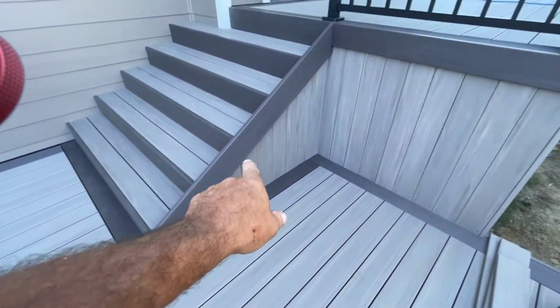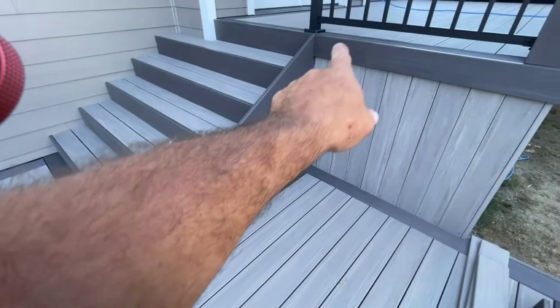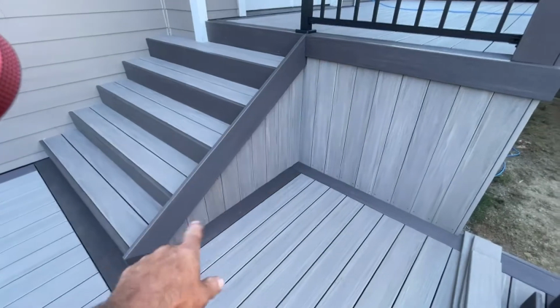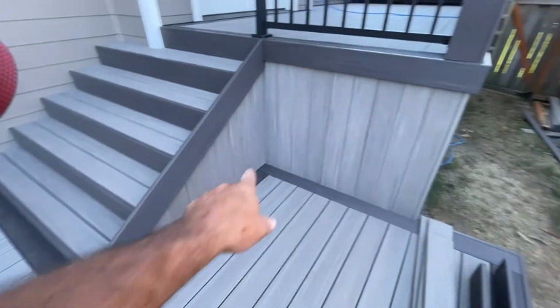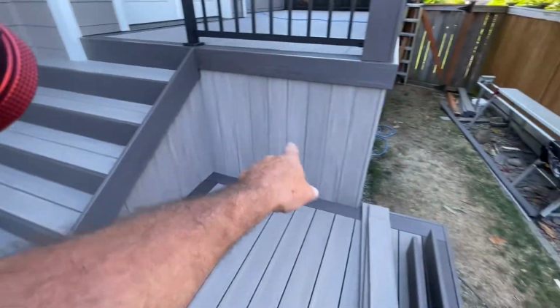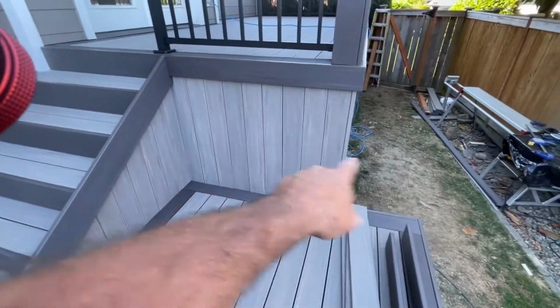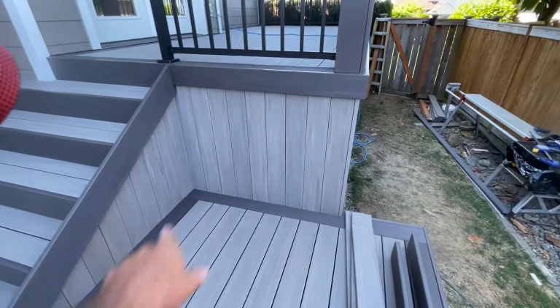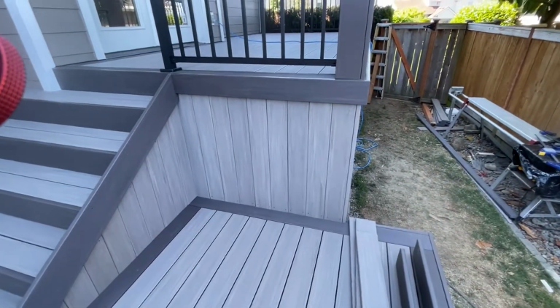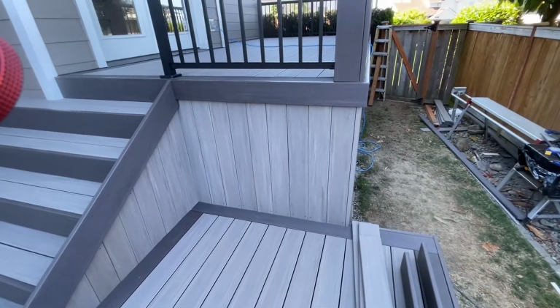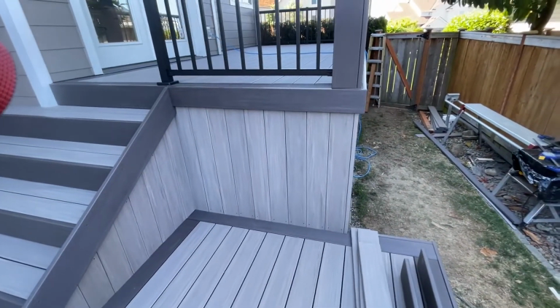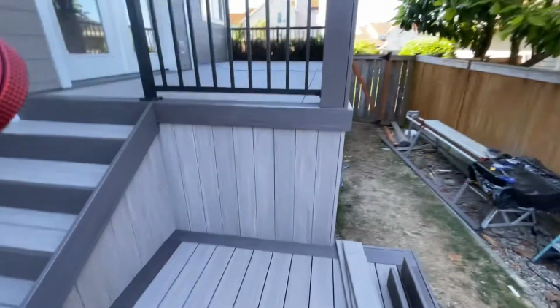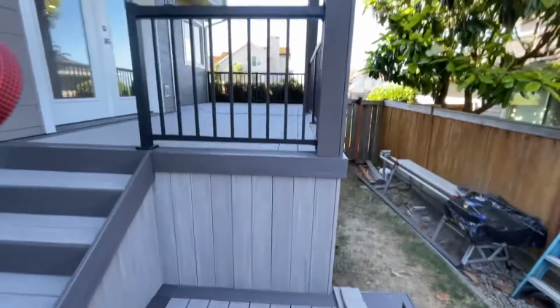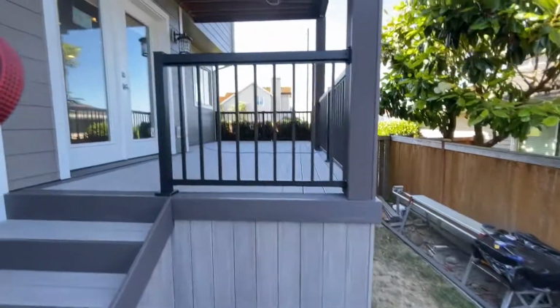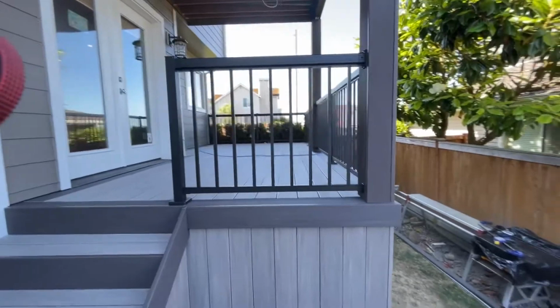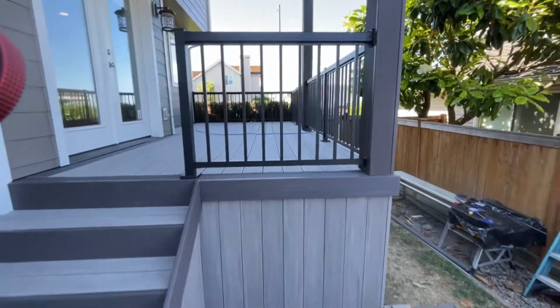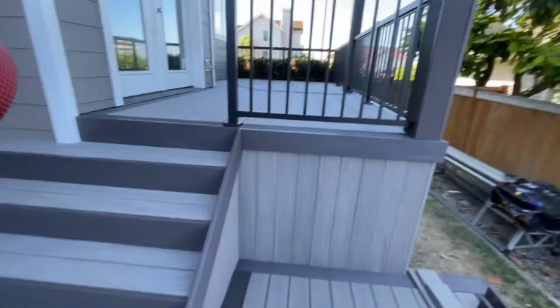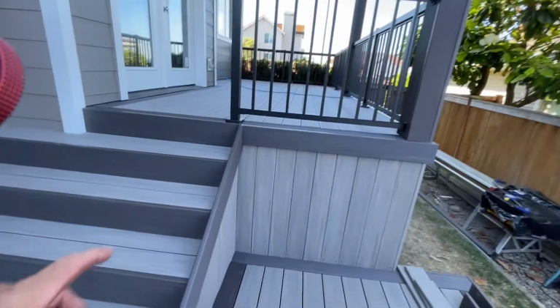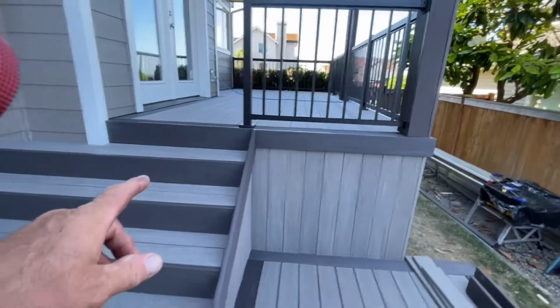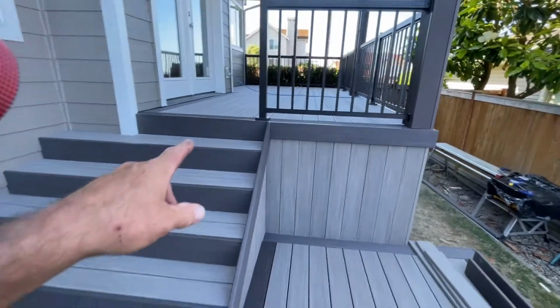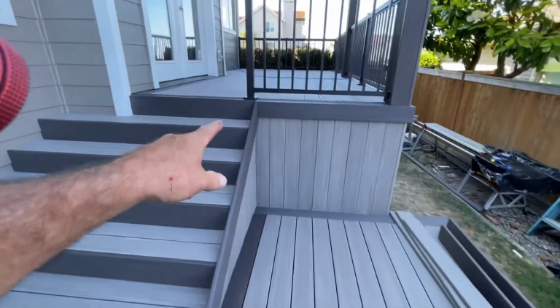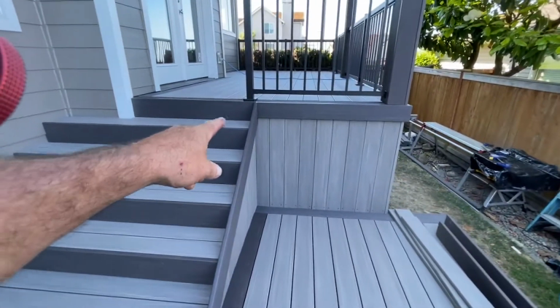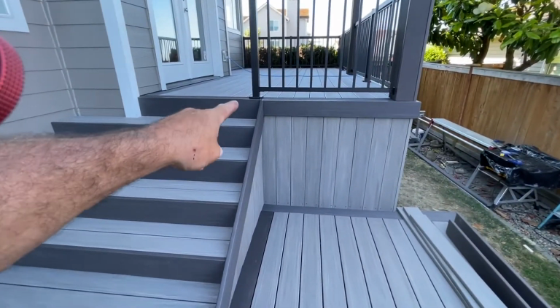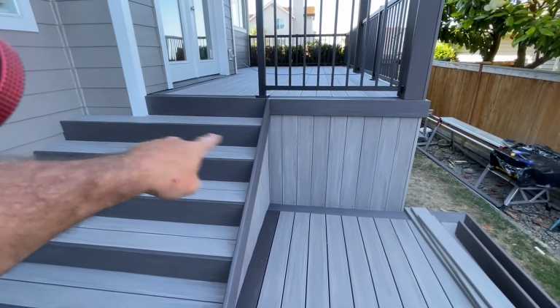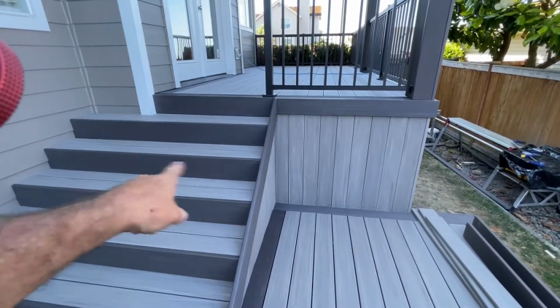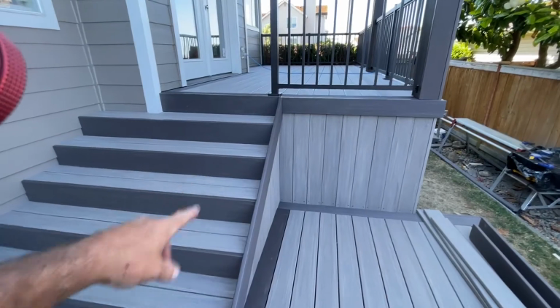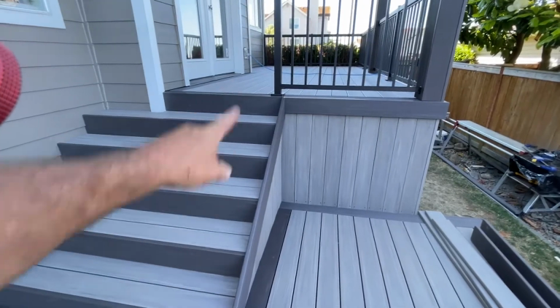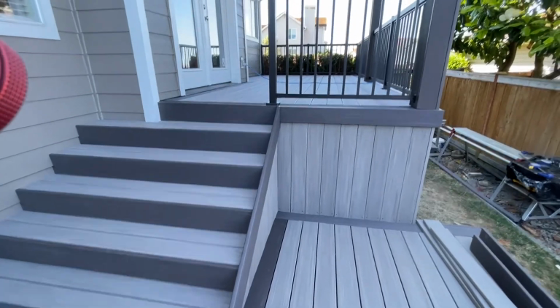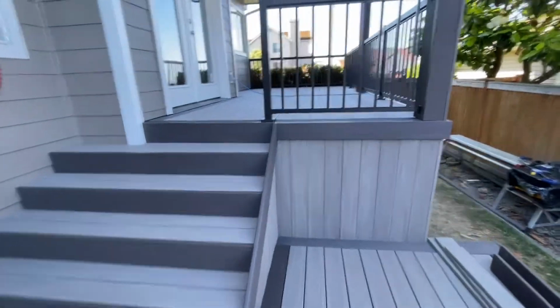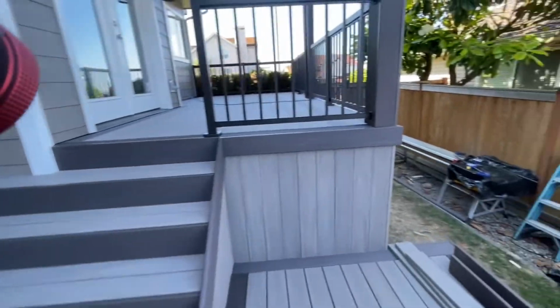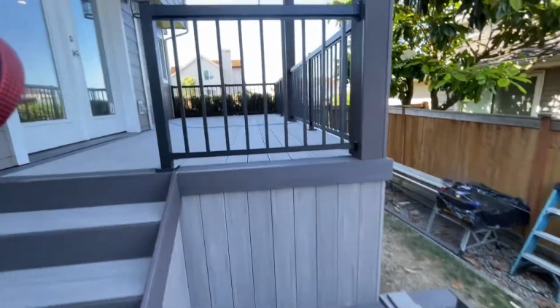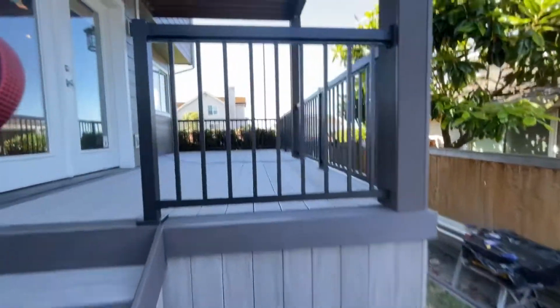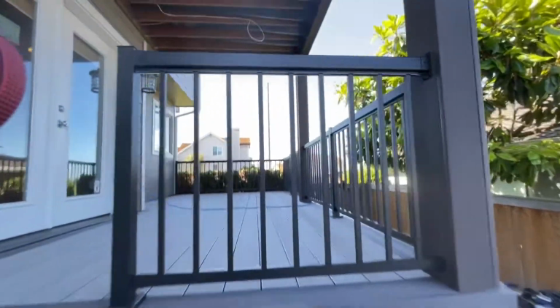I still have another piece of trim here and we're obviously going to trim this out as well — dark hickory. All our rail is up except for the staircase. I could not get the staircase rail done until we had our fascia boards in, but now we can finish that off.